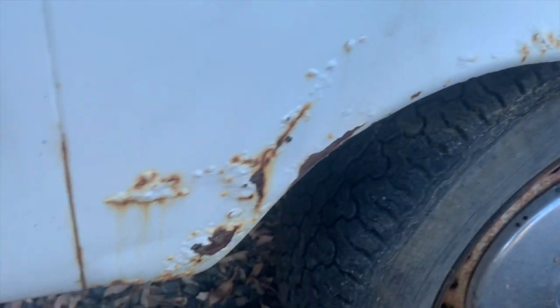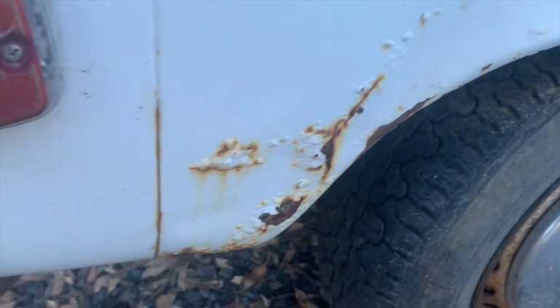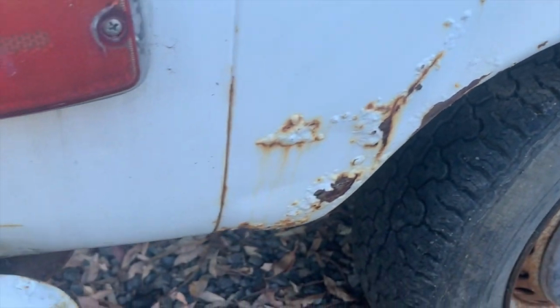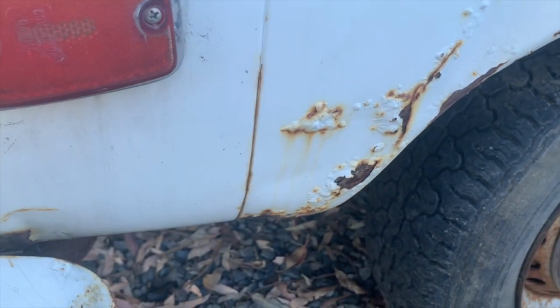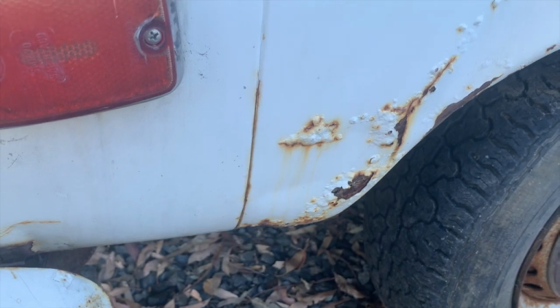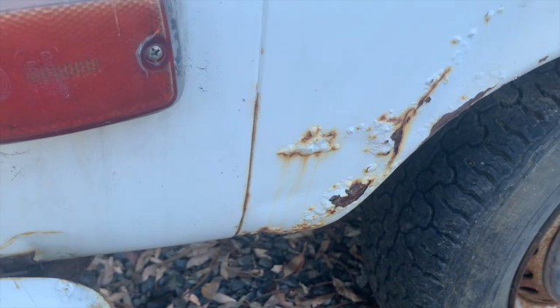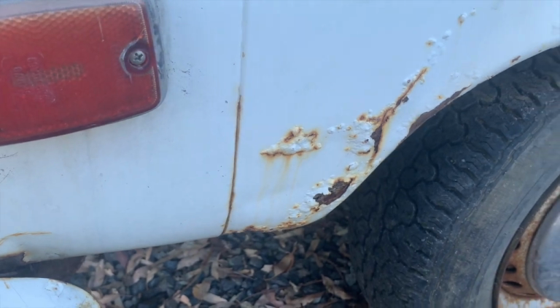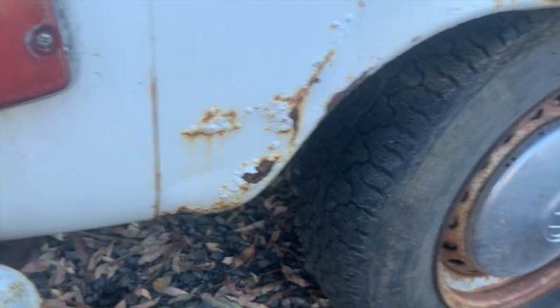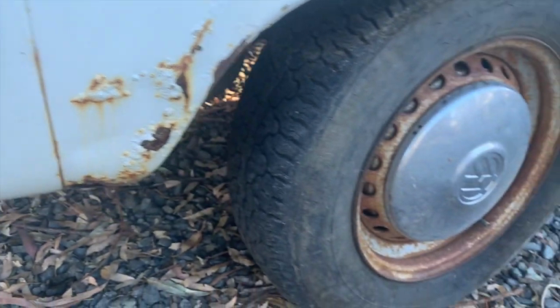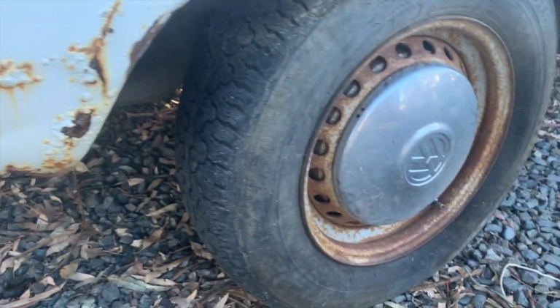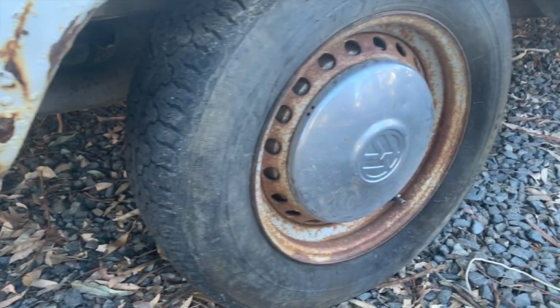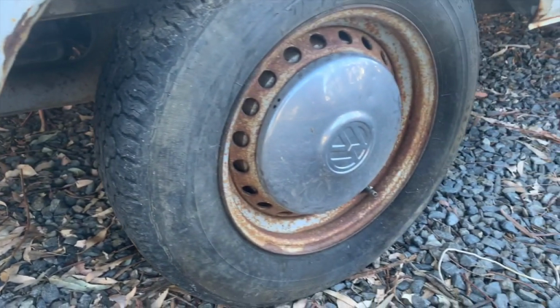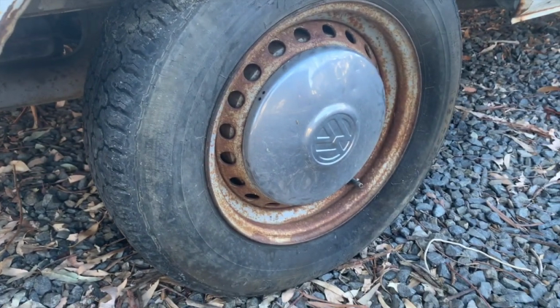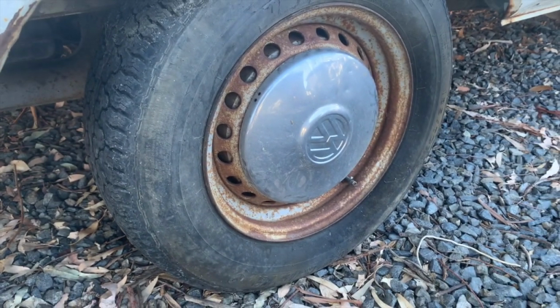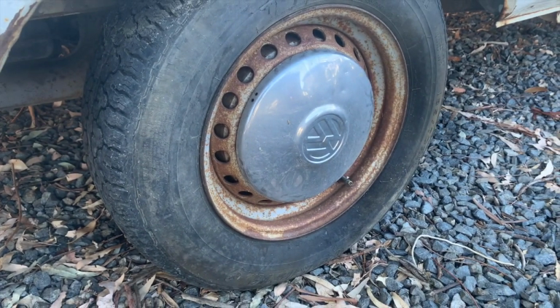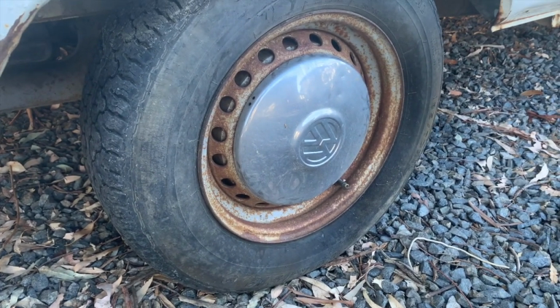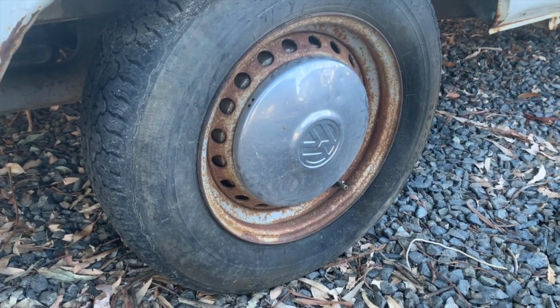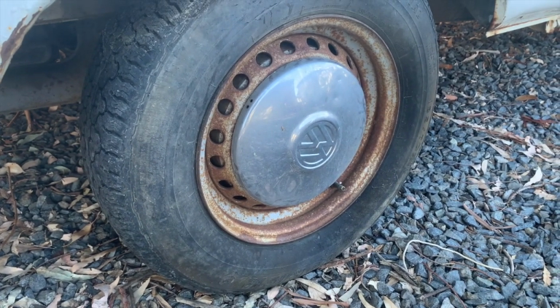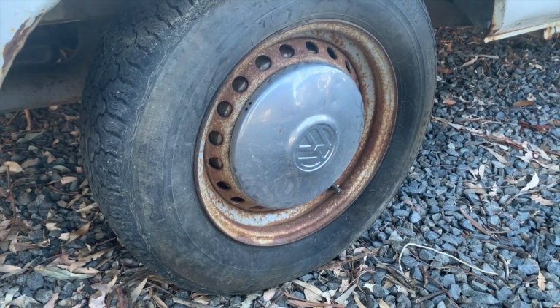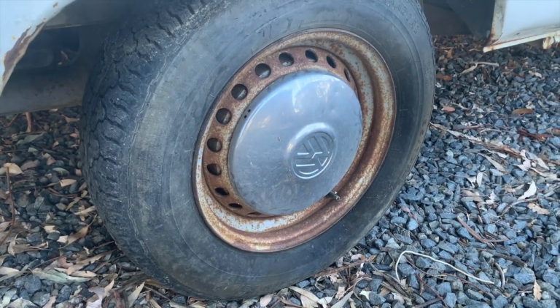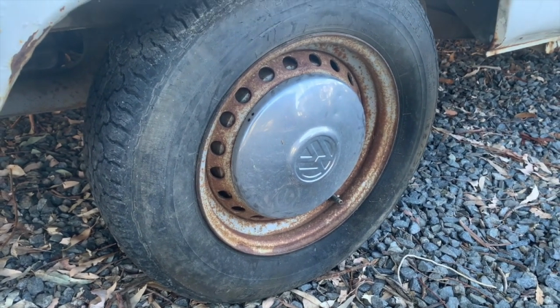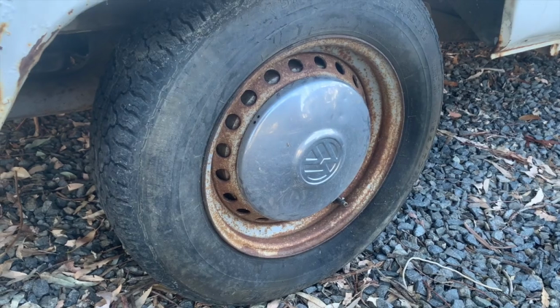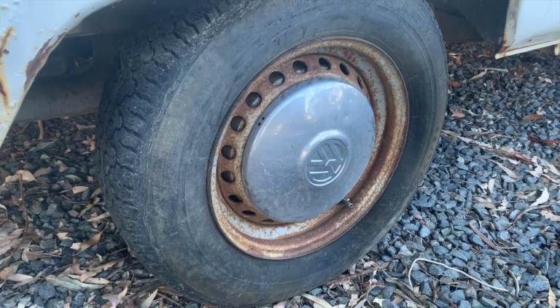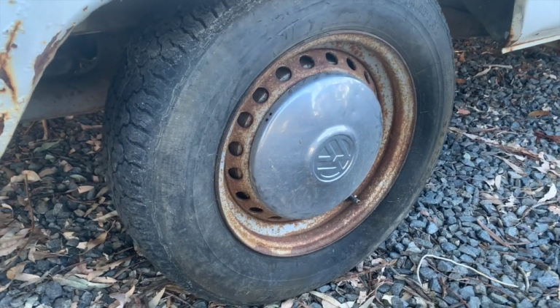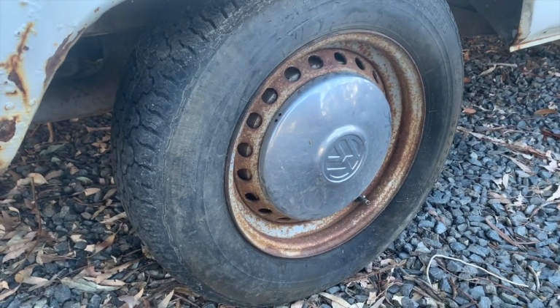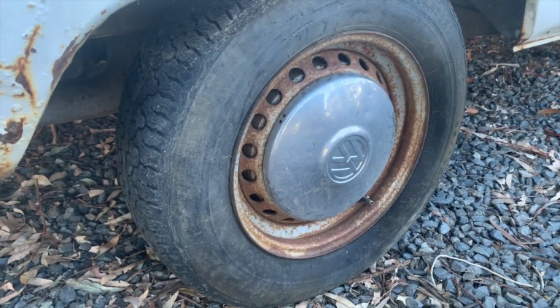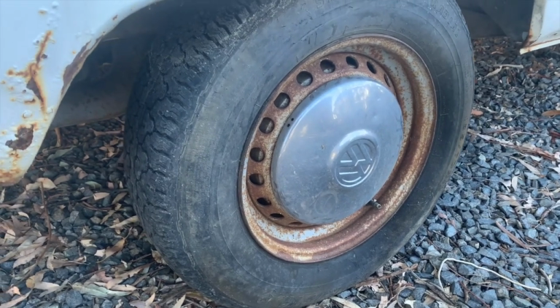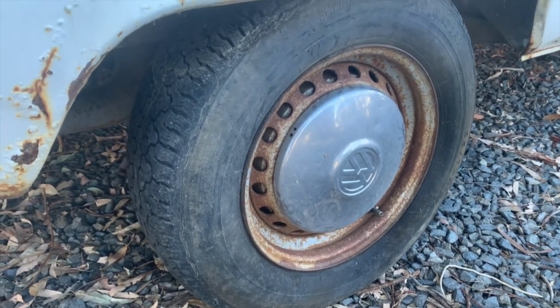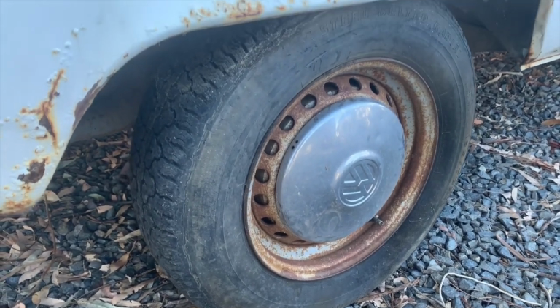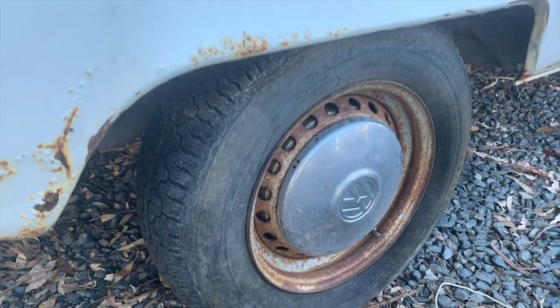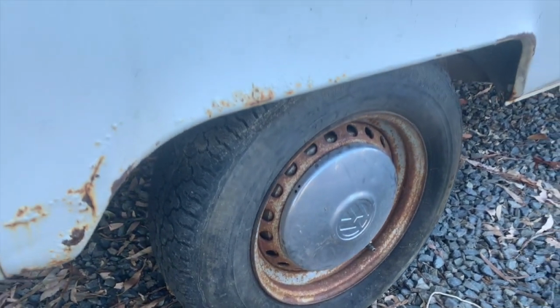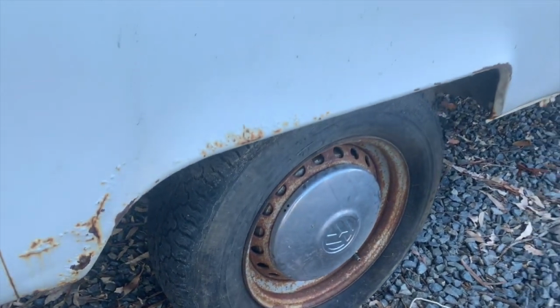There's a little rust along the bottom edge that we may attend to depending on how far we get with the project. It's got the original wheels with what looks like original paint on them. The tires are pretty old but they are holding air.